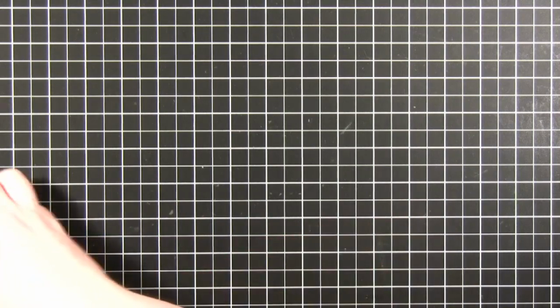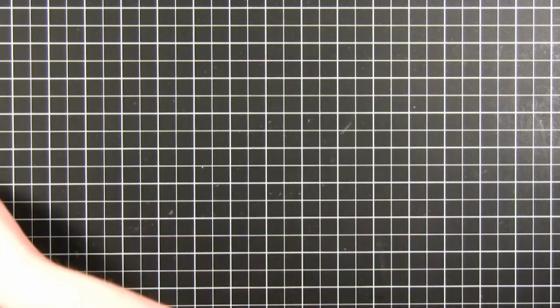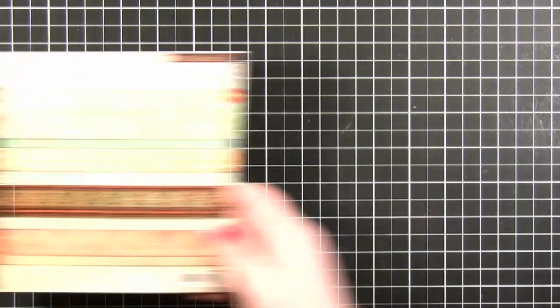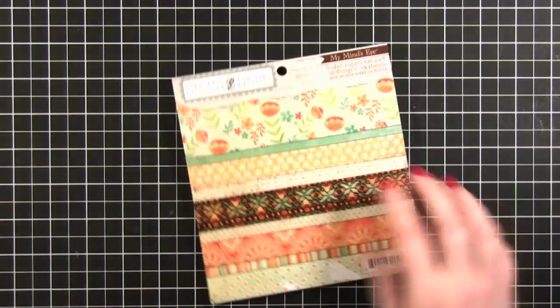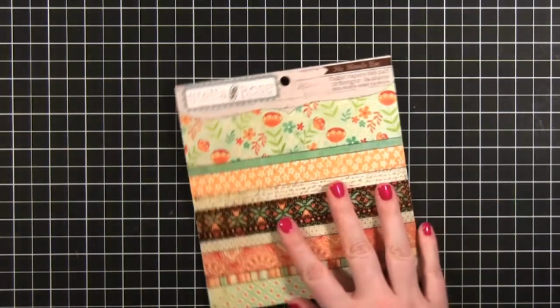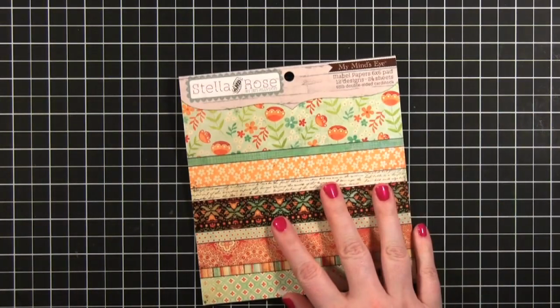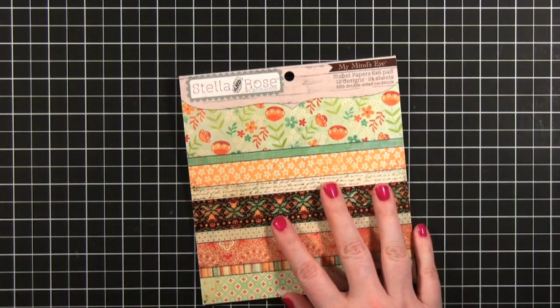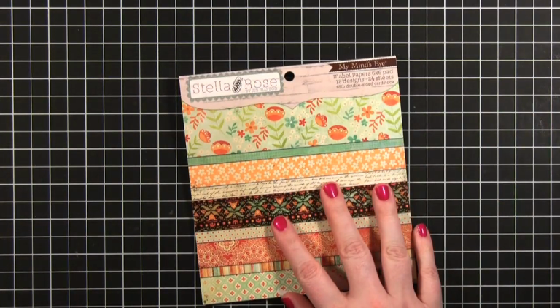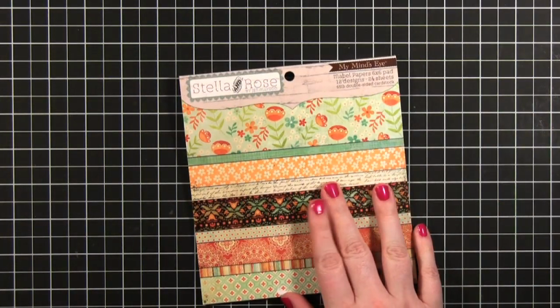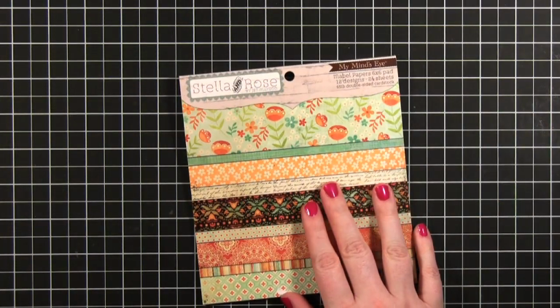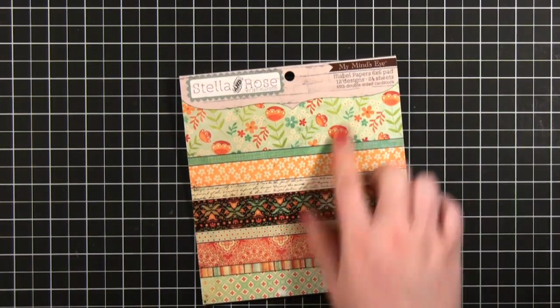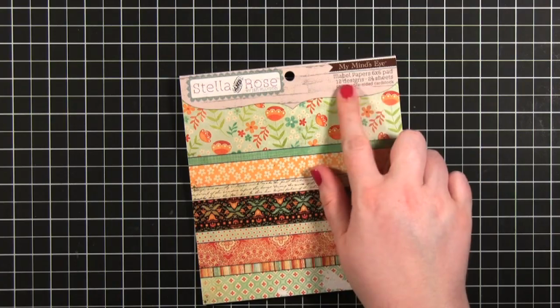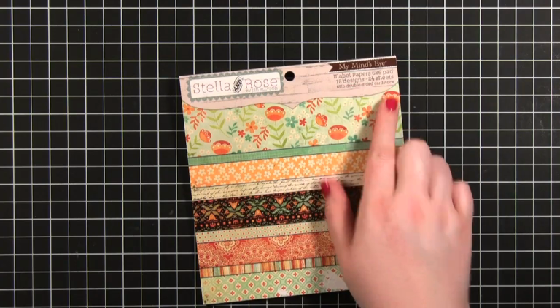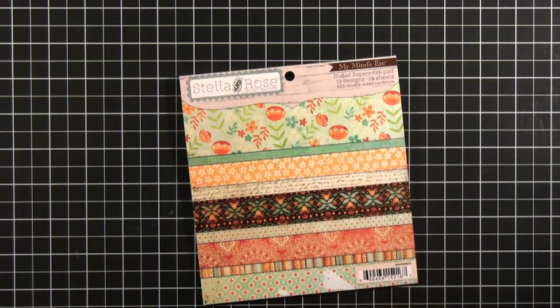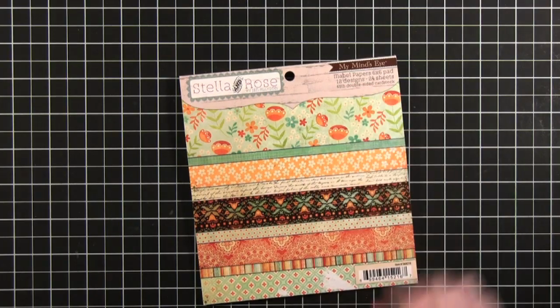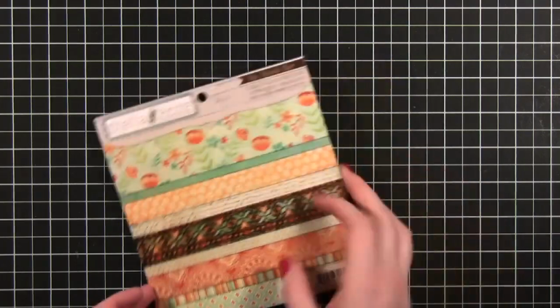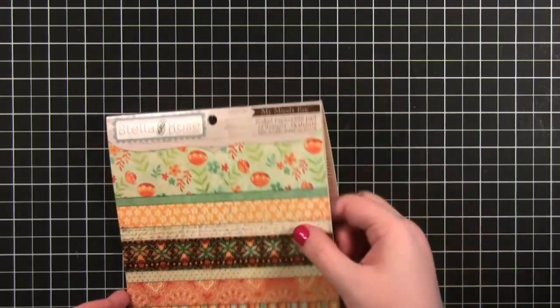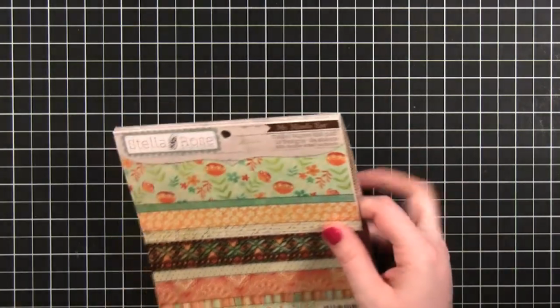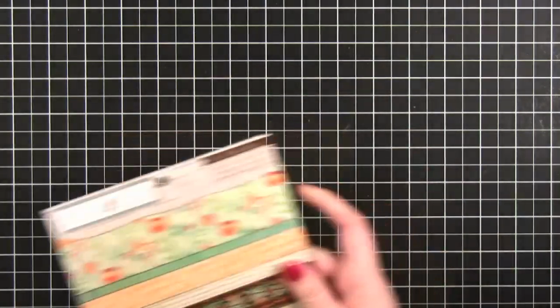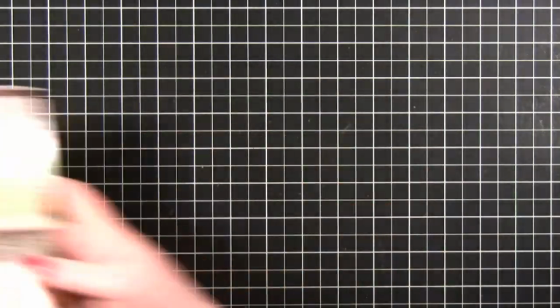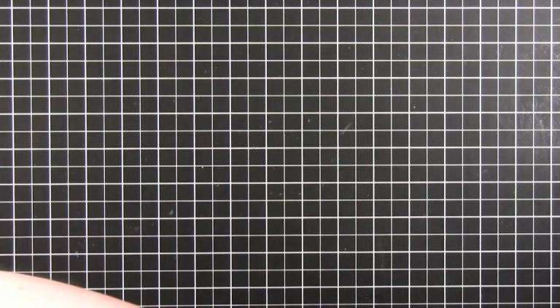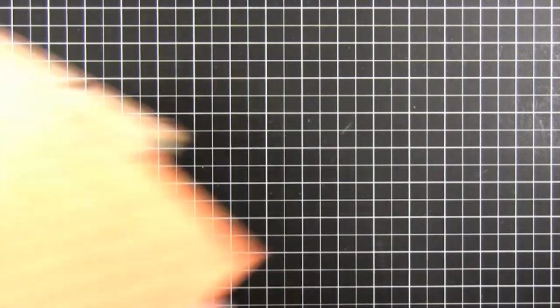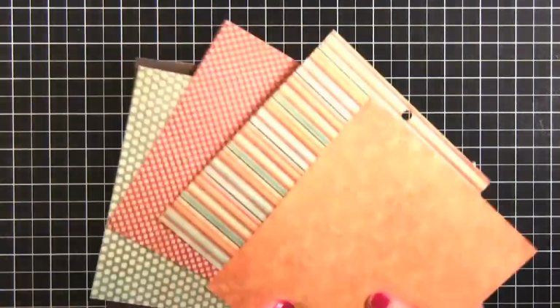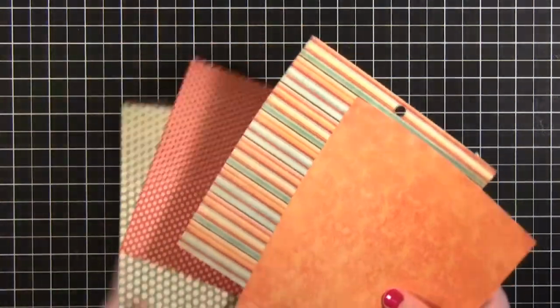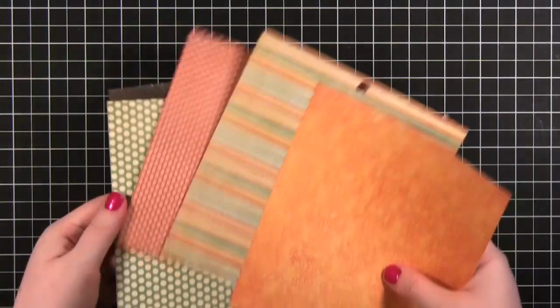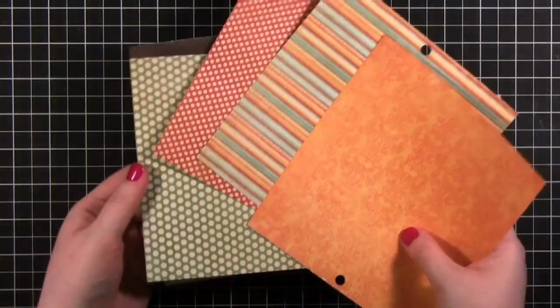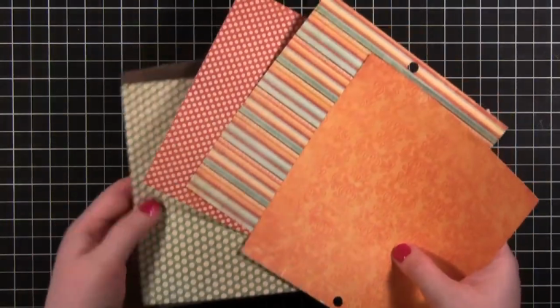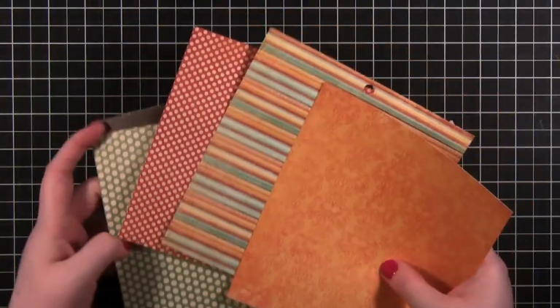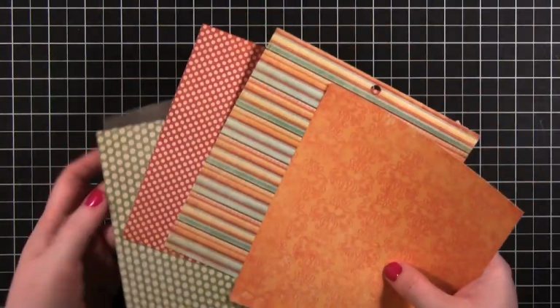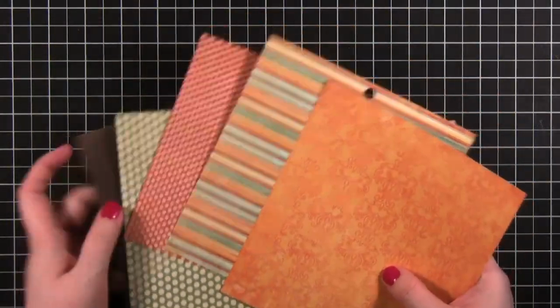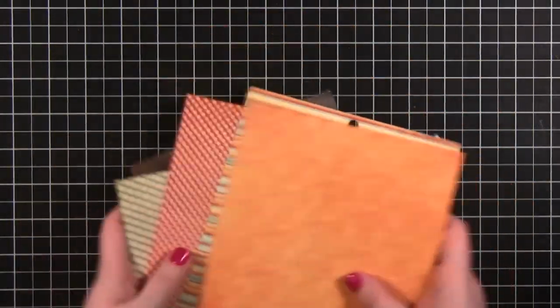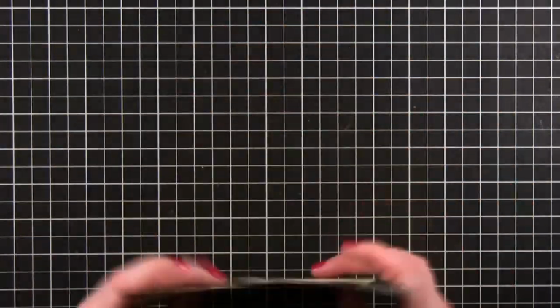I'm starting out with some patterned paper from Mind's Eye. This is from the Stella Rose Collection — this is the Mabel 6x6 papers. I've selected some of the patterns from that 6x6 pad and I'm going to start stamping.